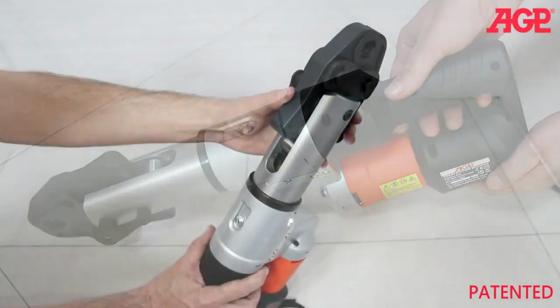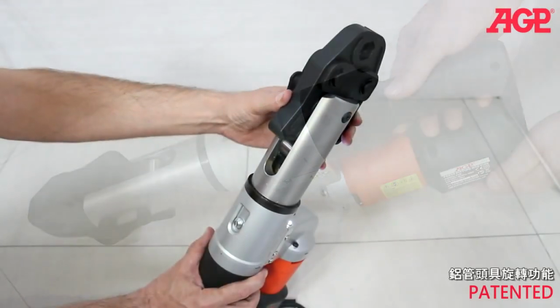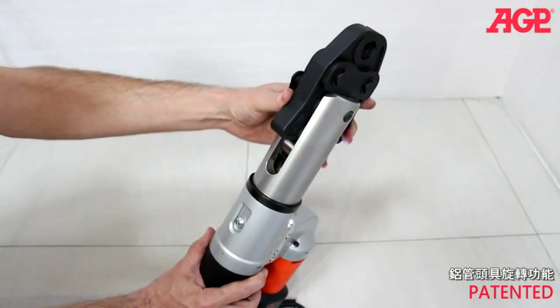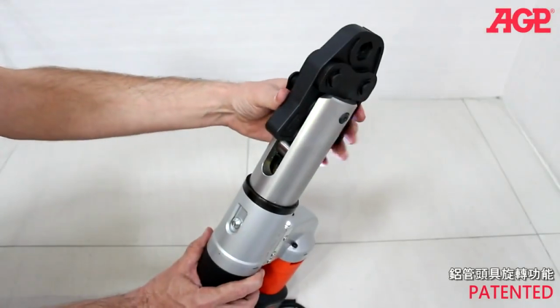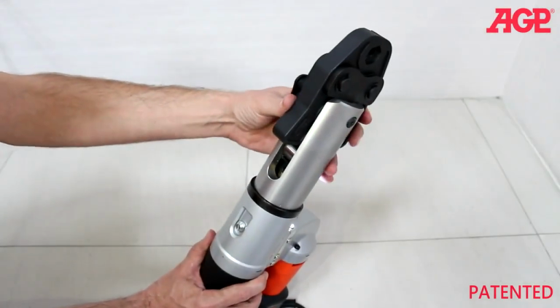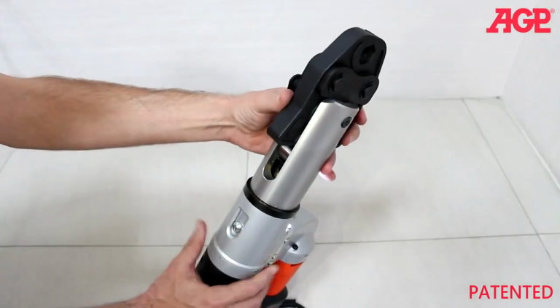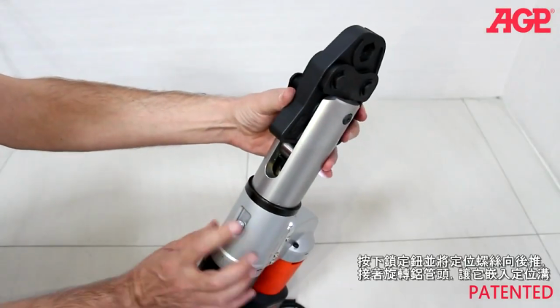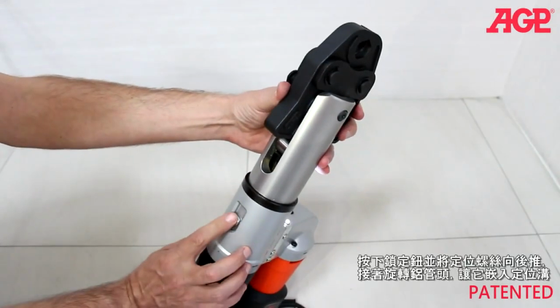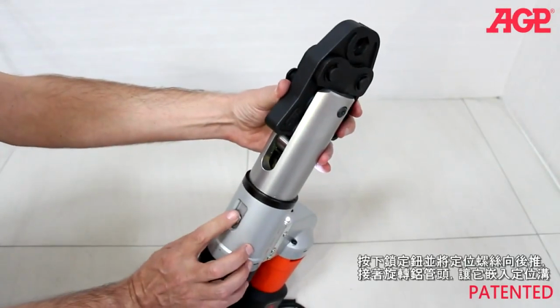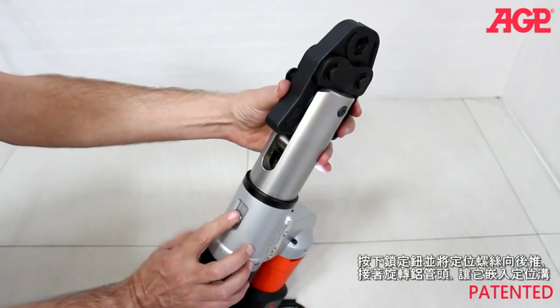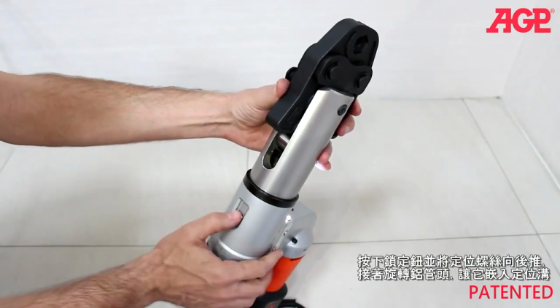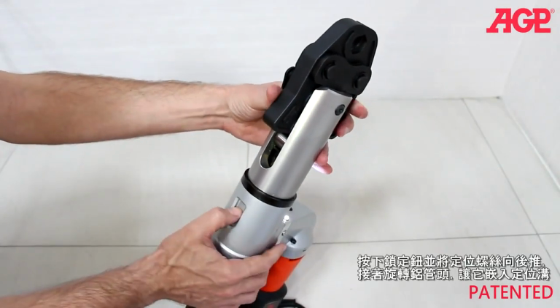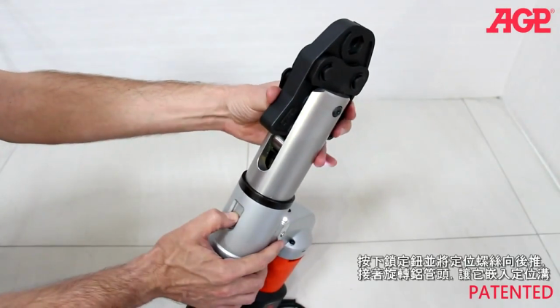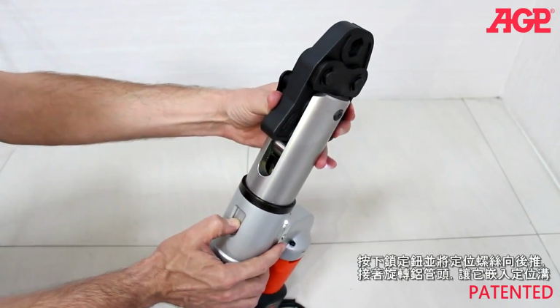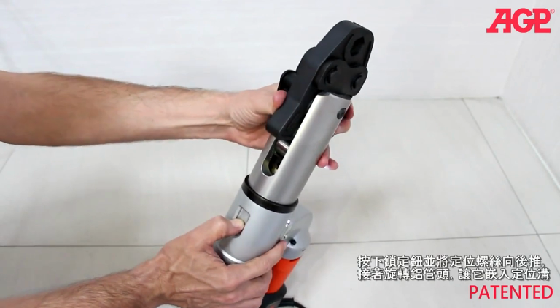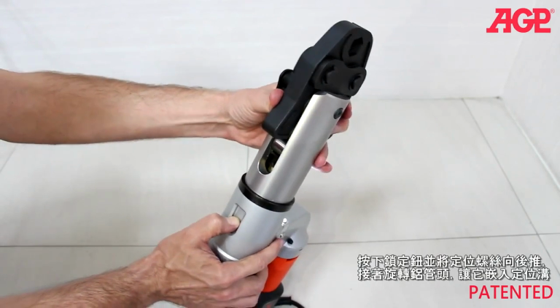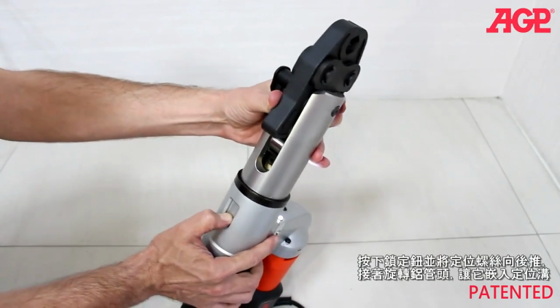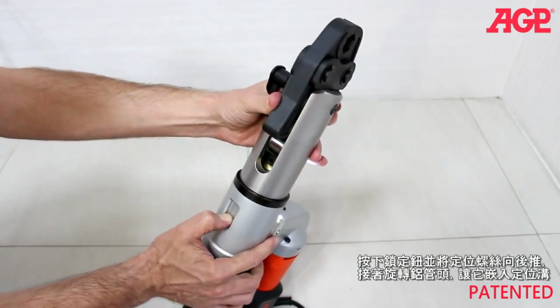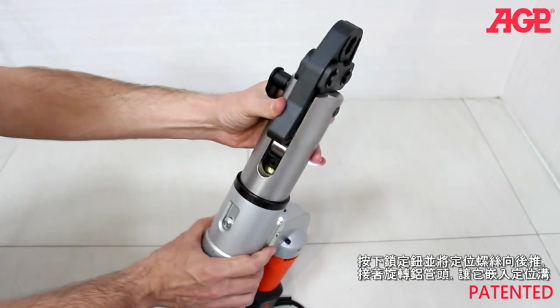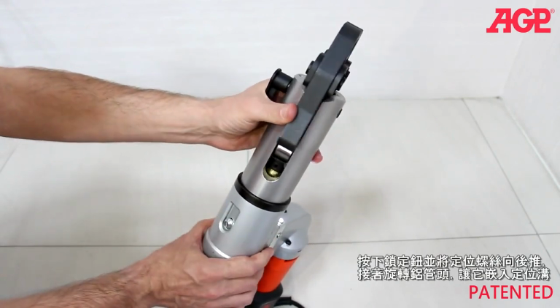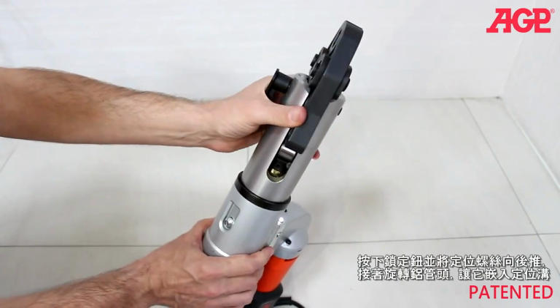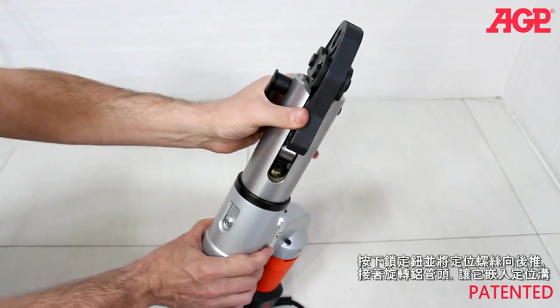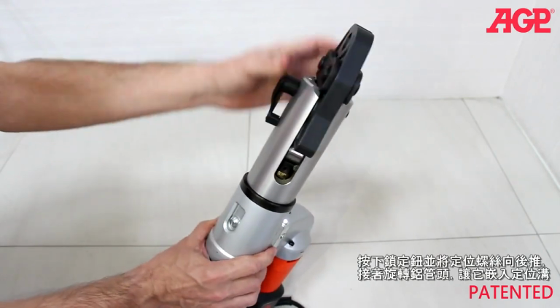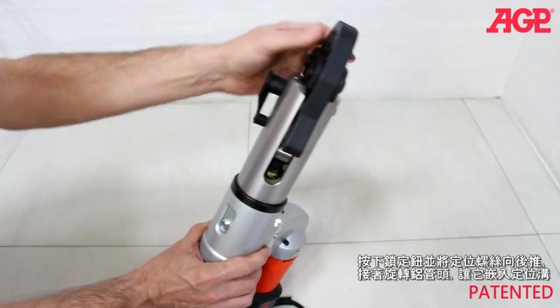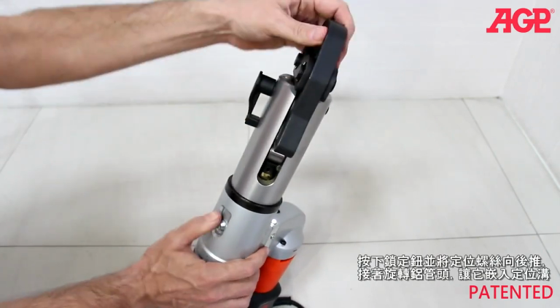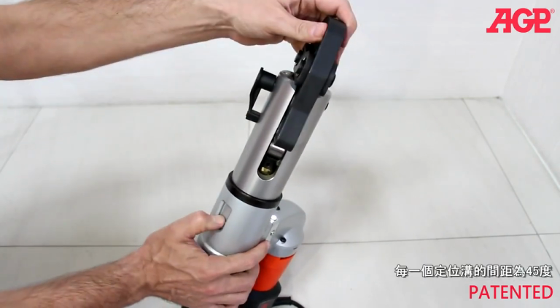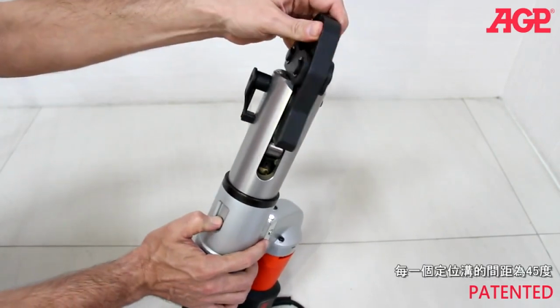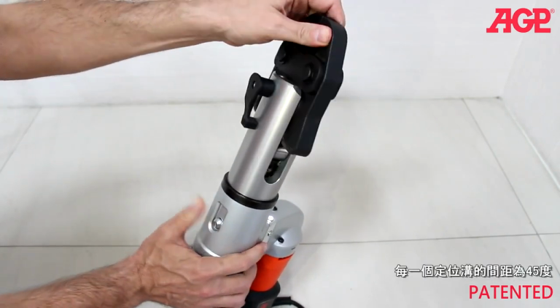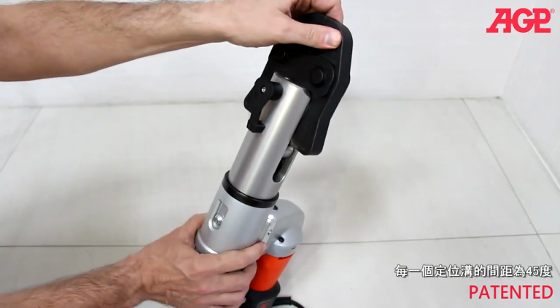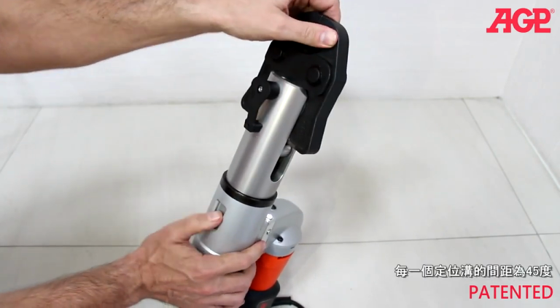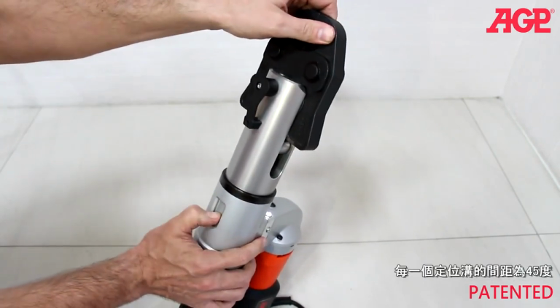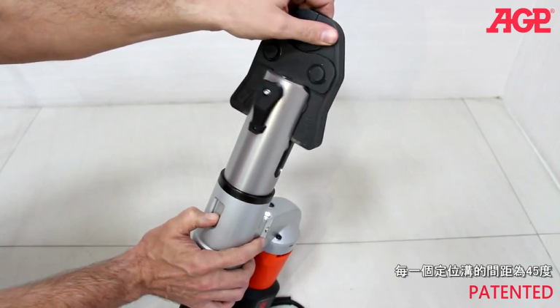The head can be rotated. Press the lock button back to rotate the head and allow it to snap into its detent. There is a detent every 45 degrees.